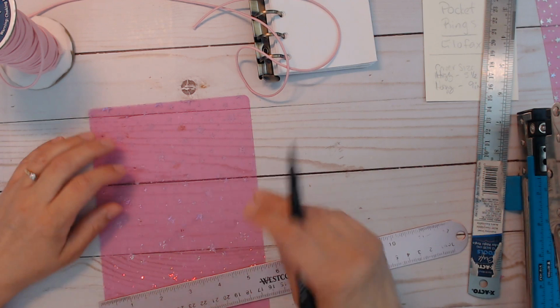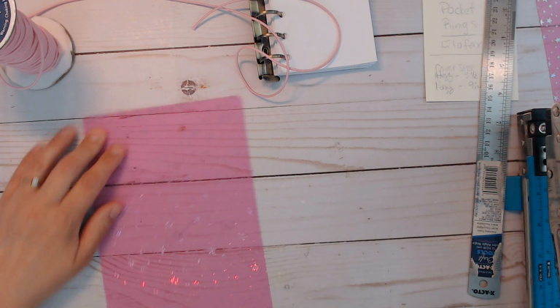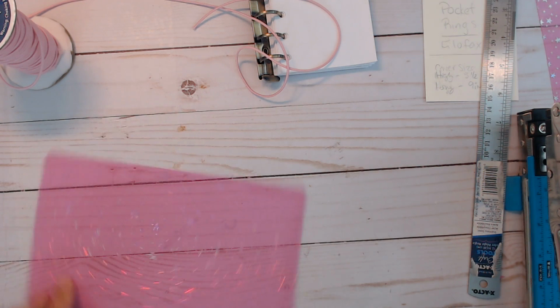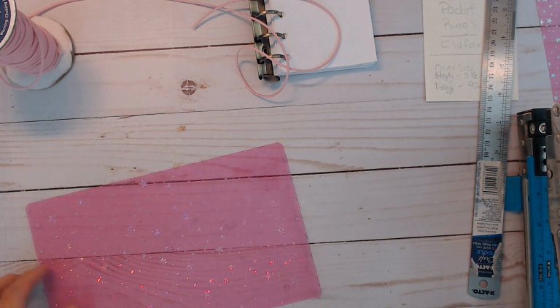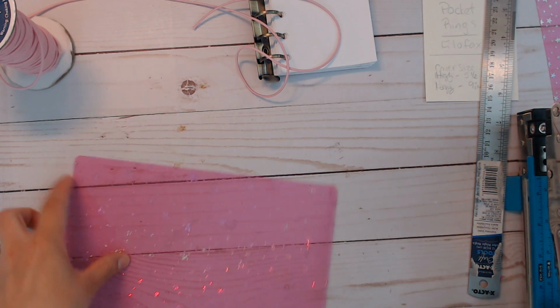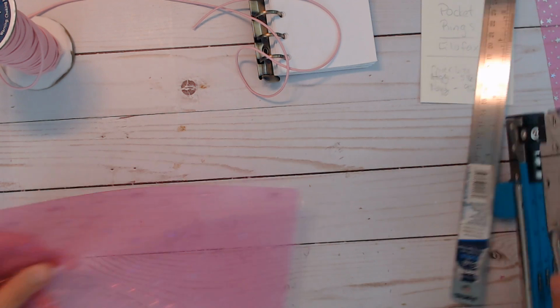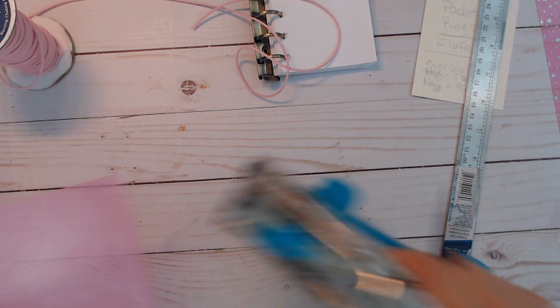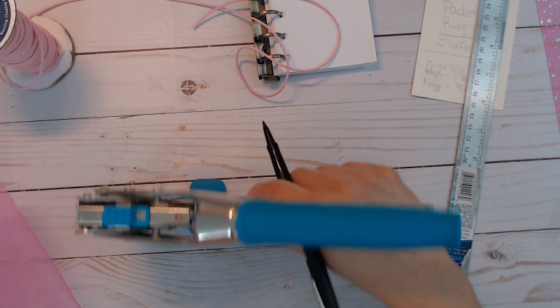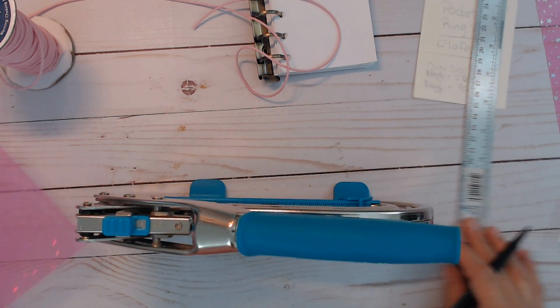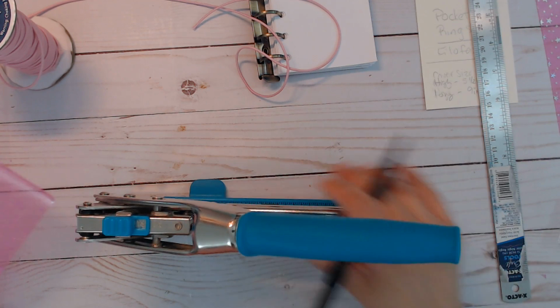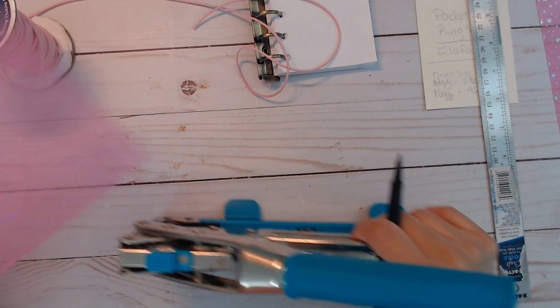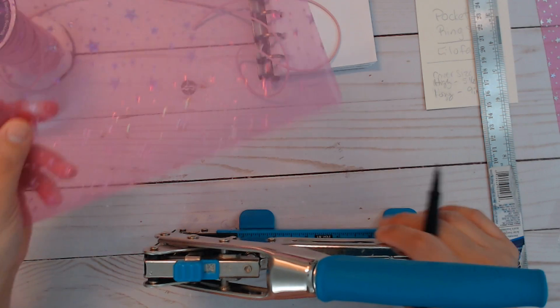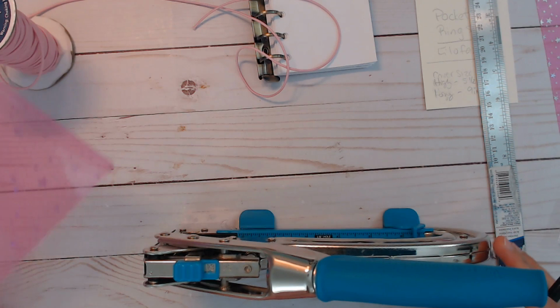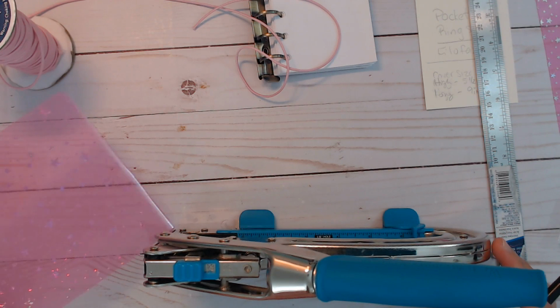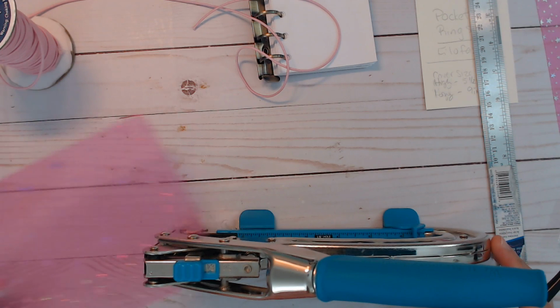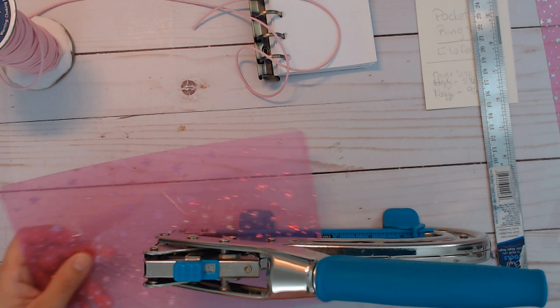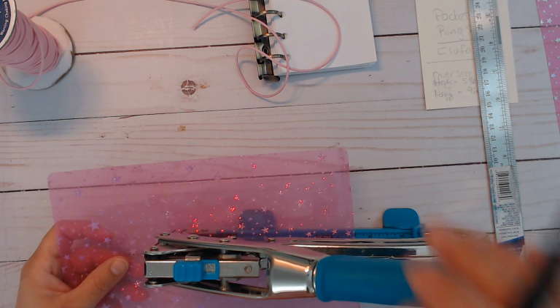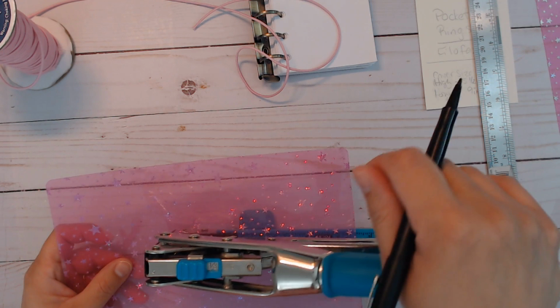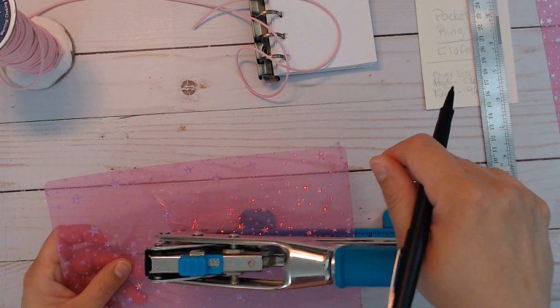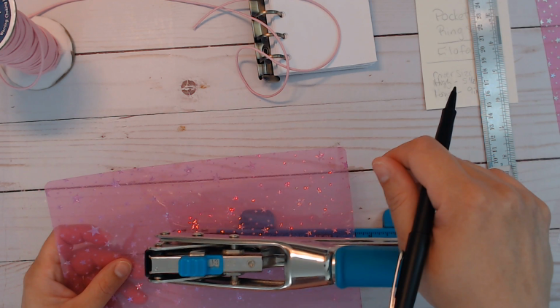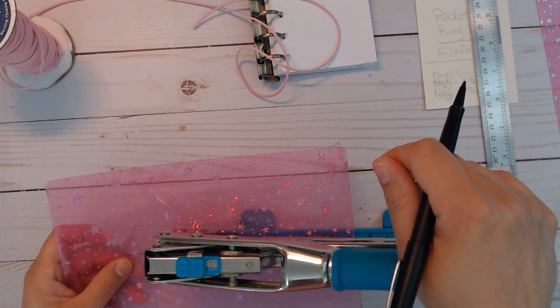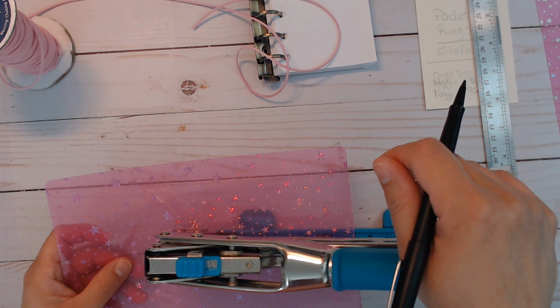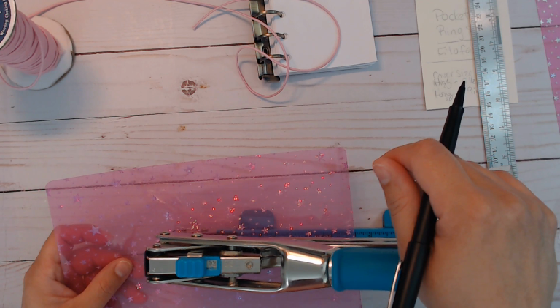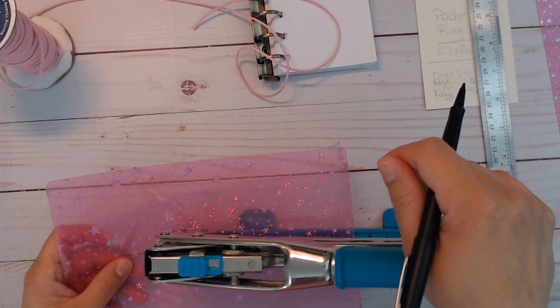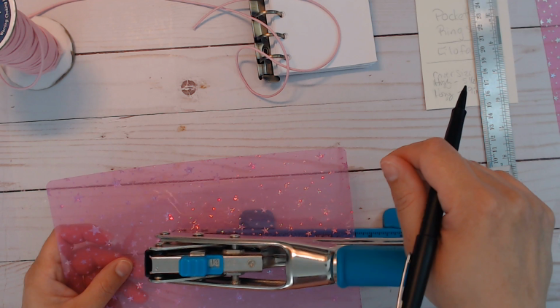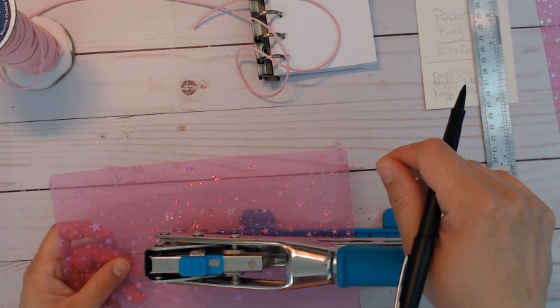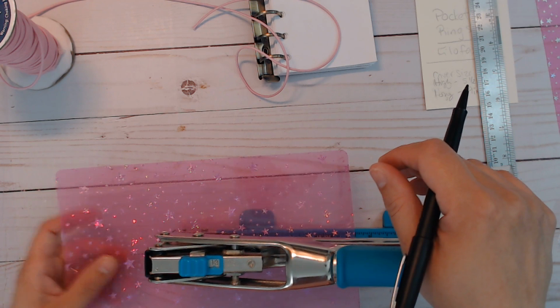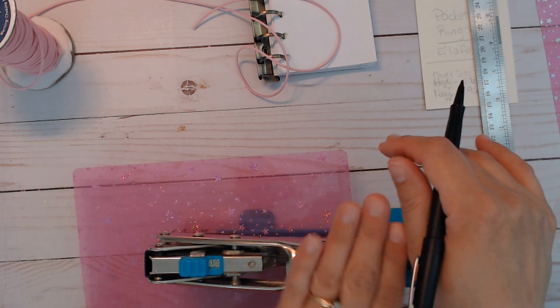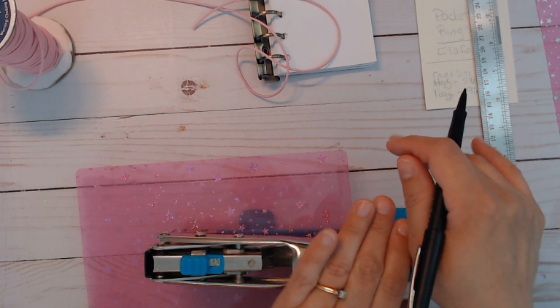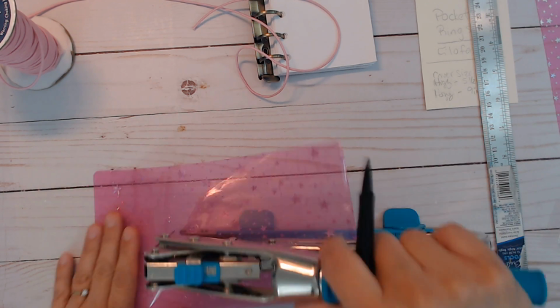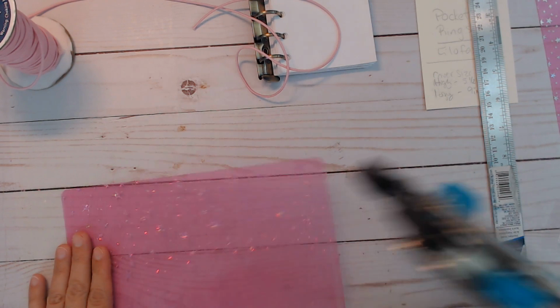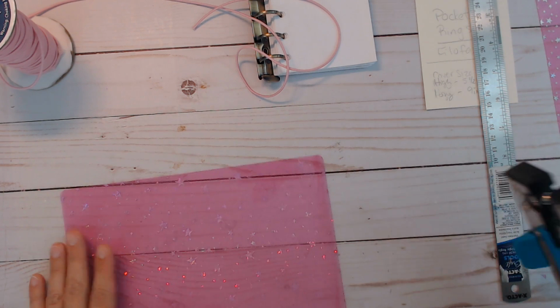I'm going to make a hole there. The second punch size — the smaller one — I won't even need to erase the other mark because it looks like it's already gone.